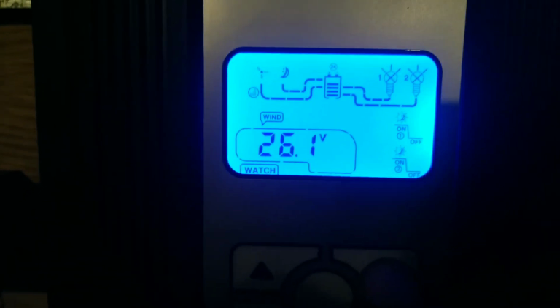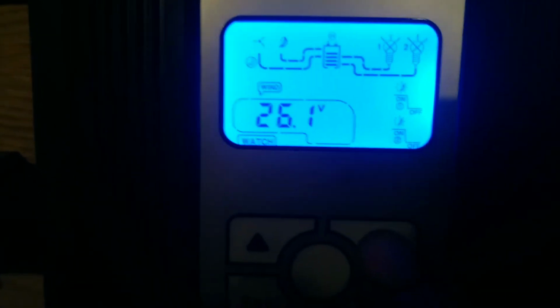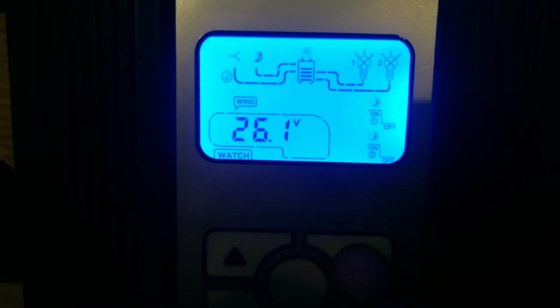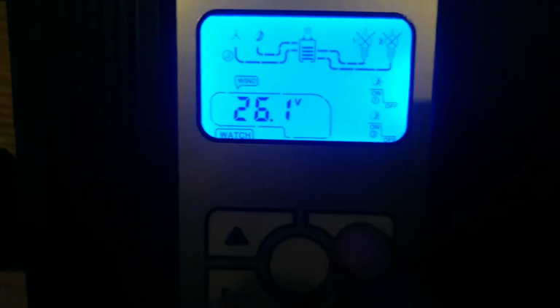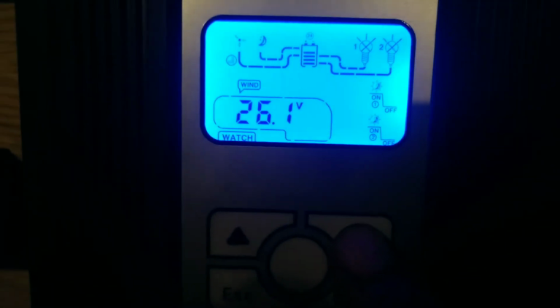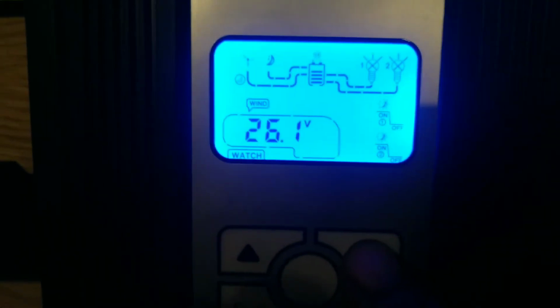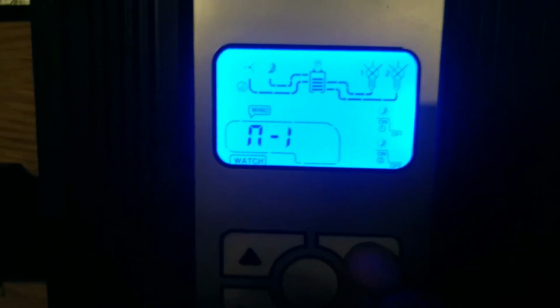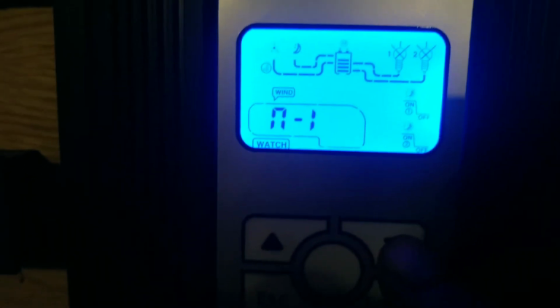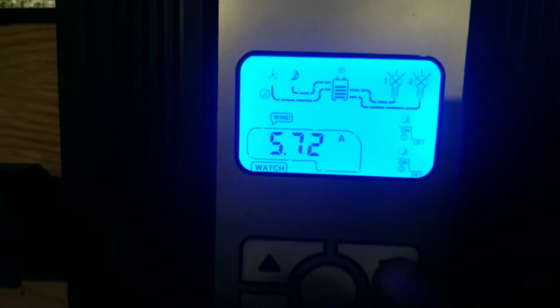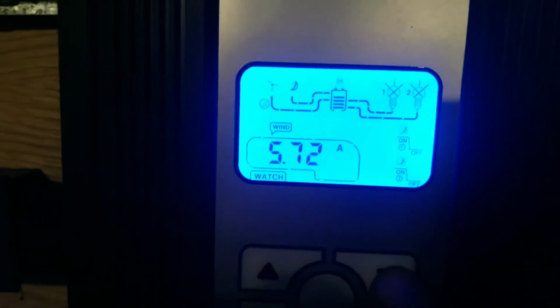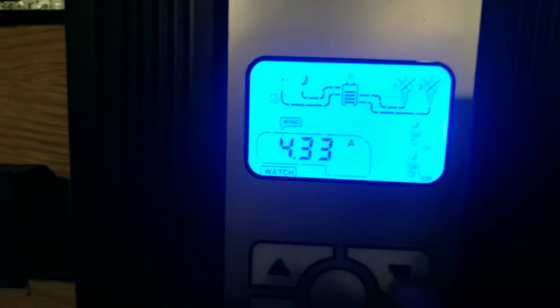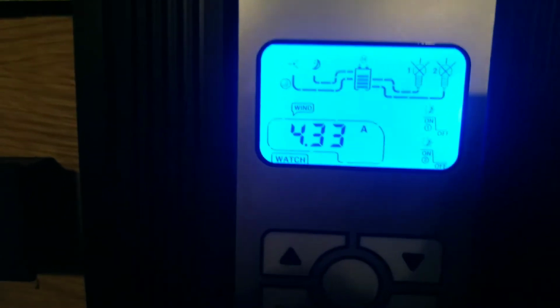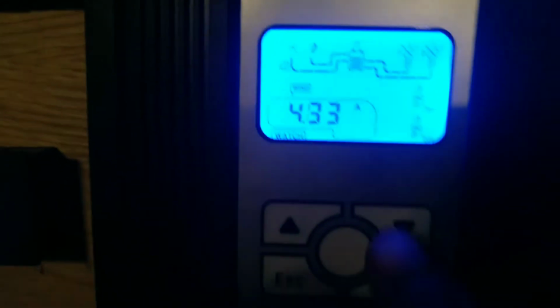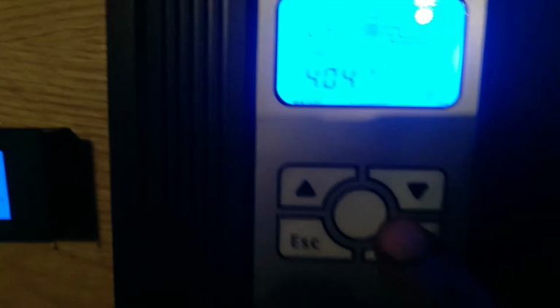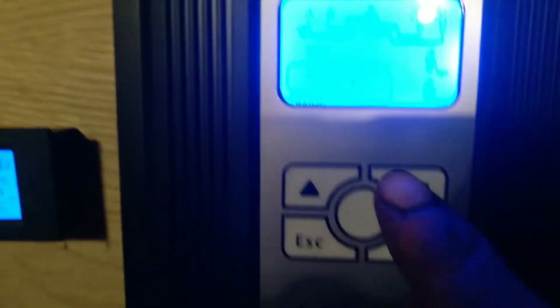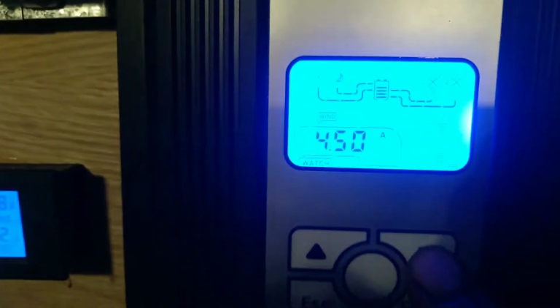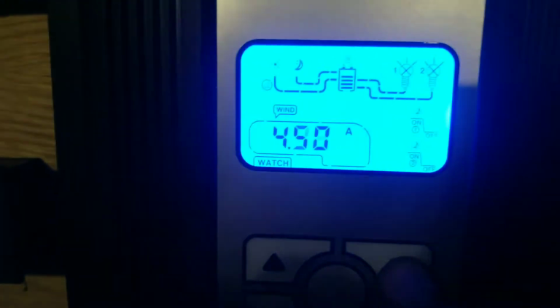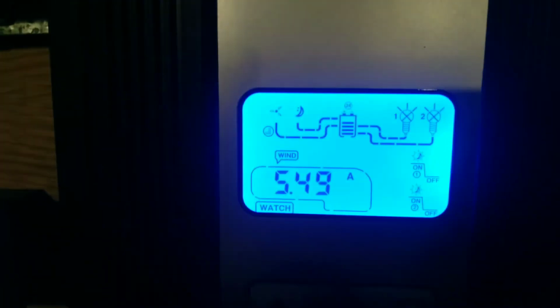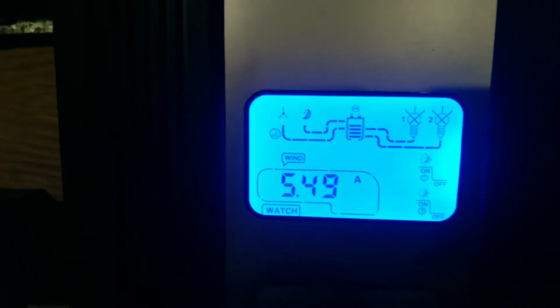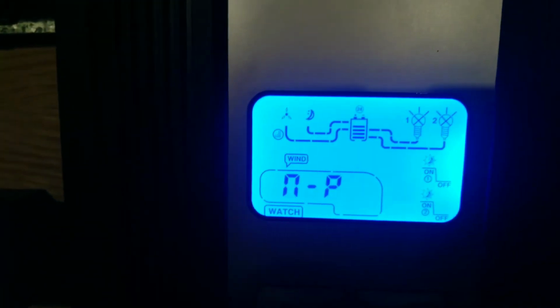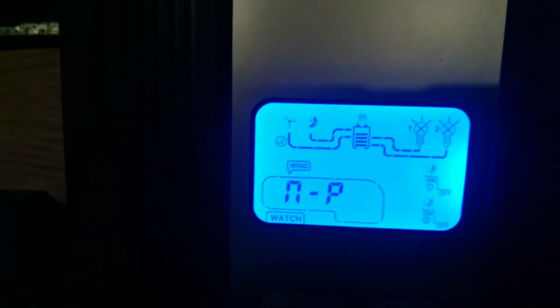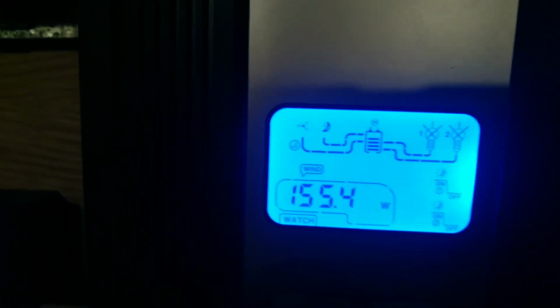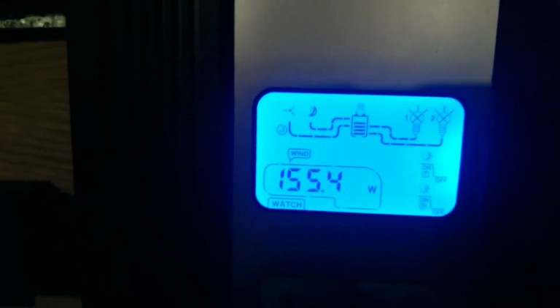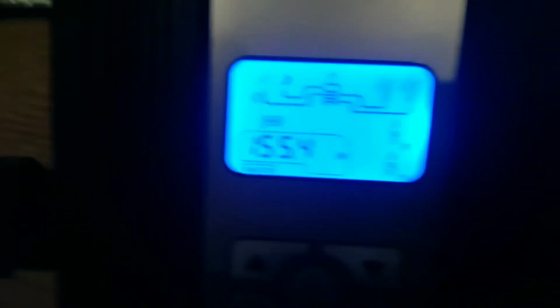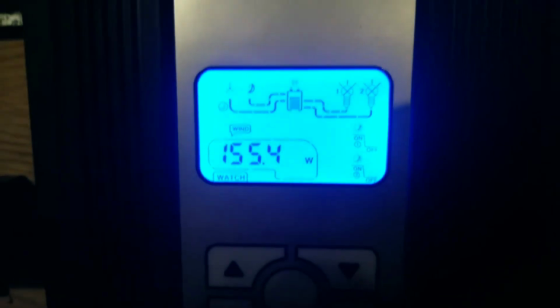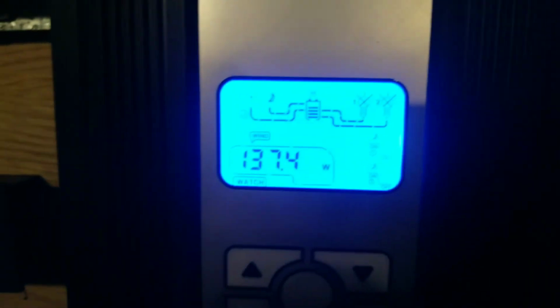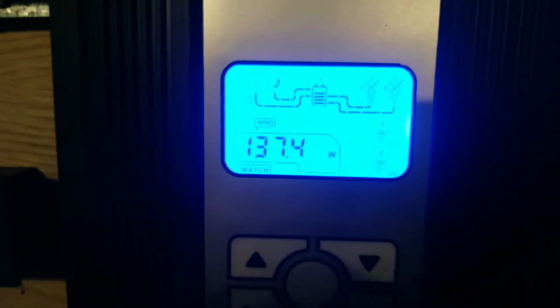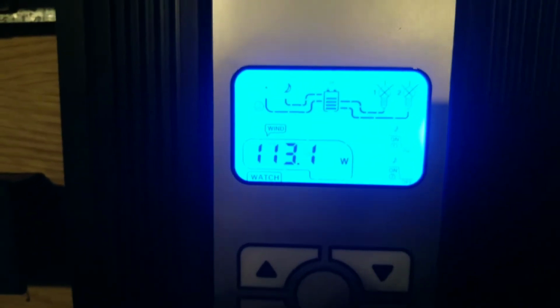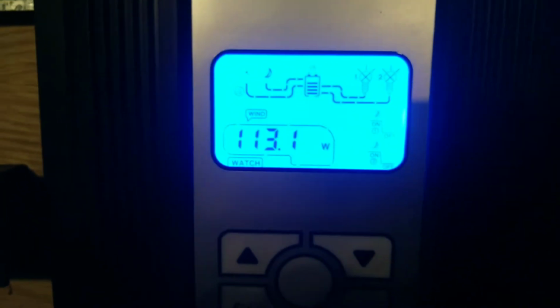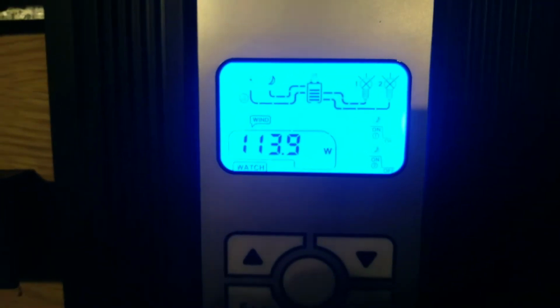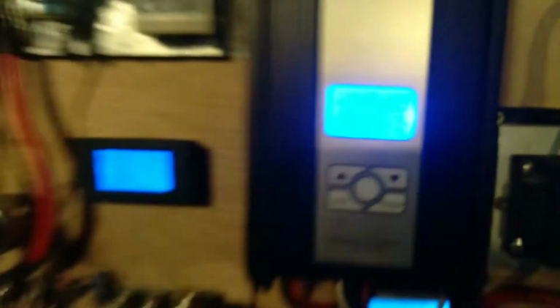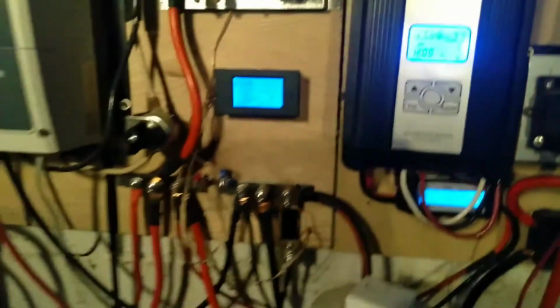You can see the input voltage from the turbine right there. Yeah, she's doing good.